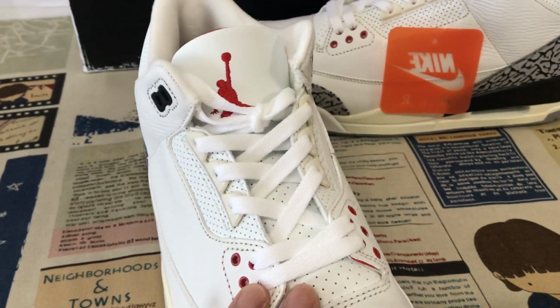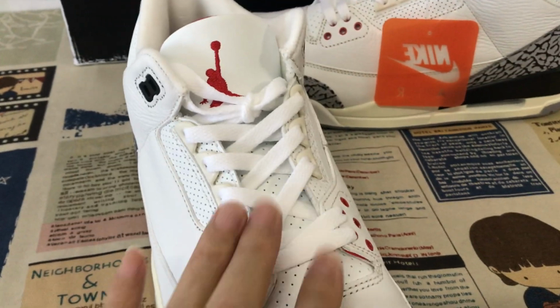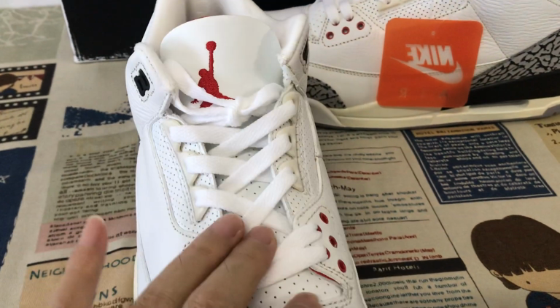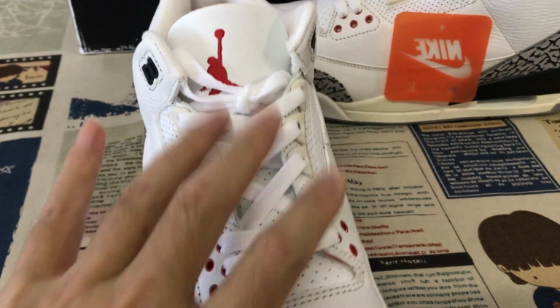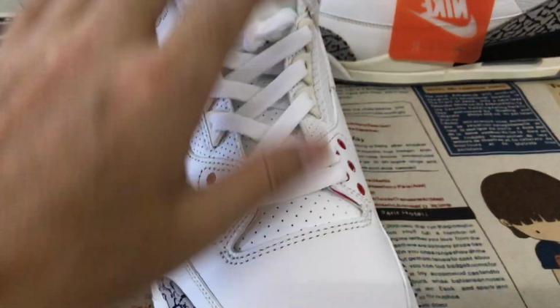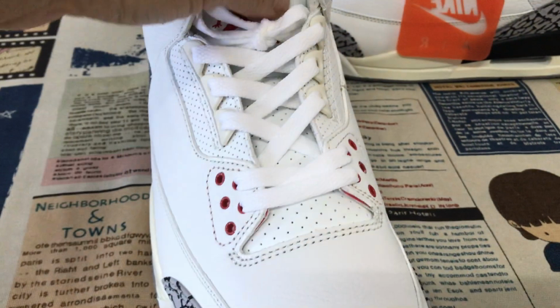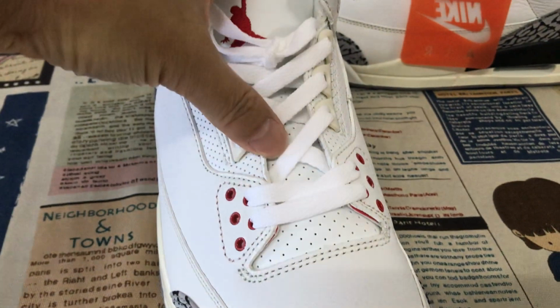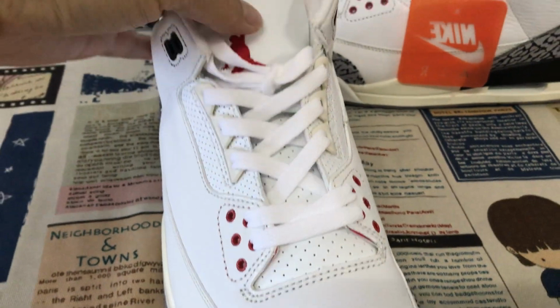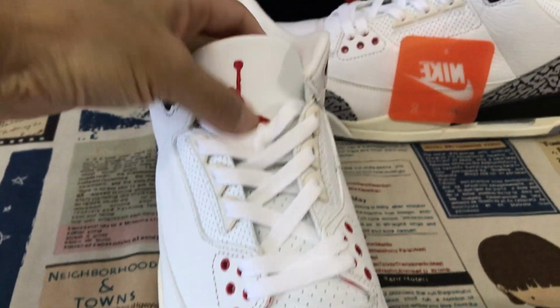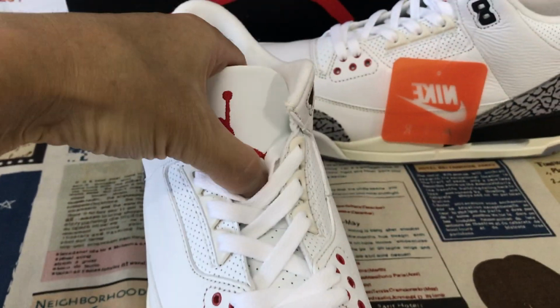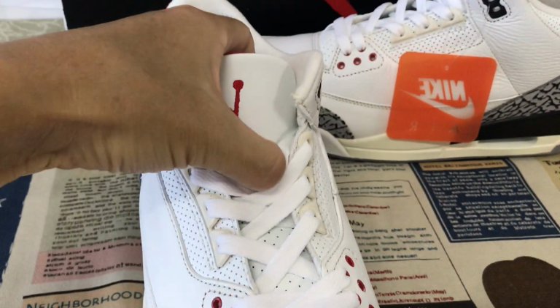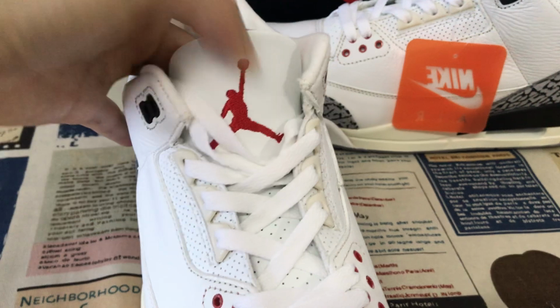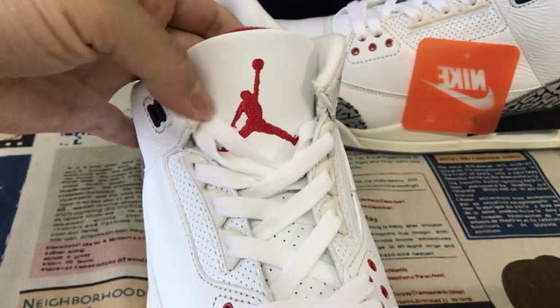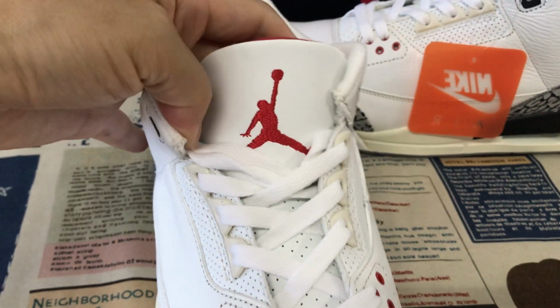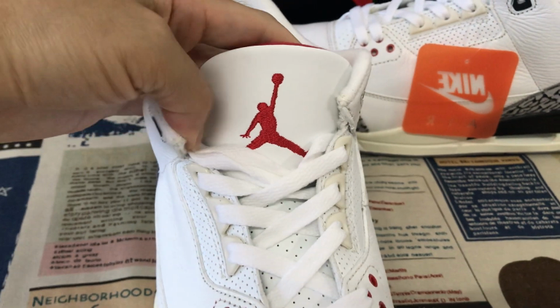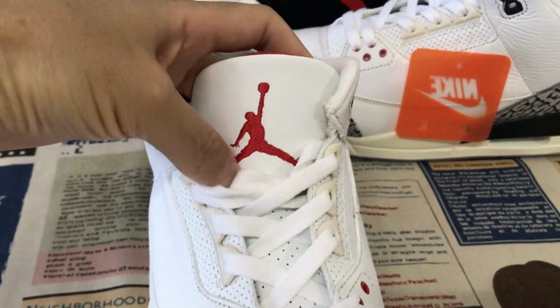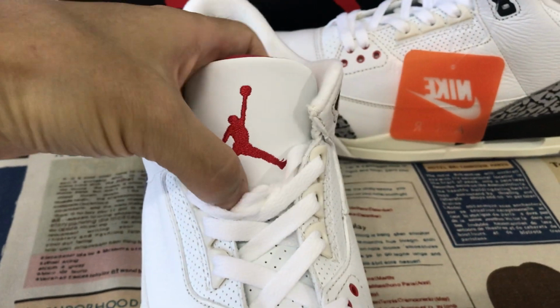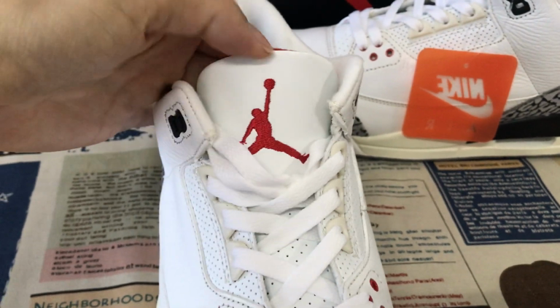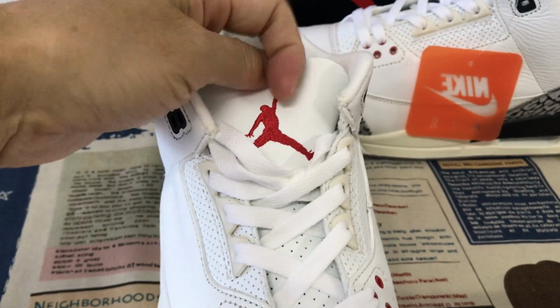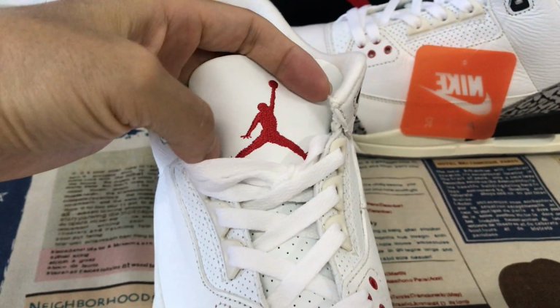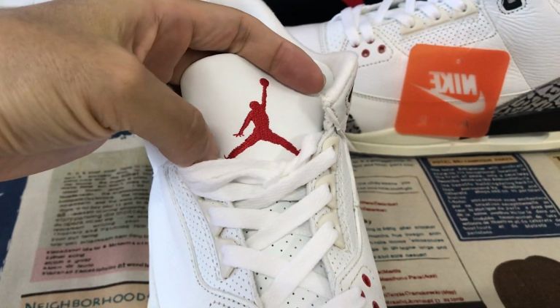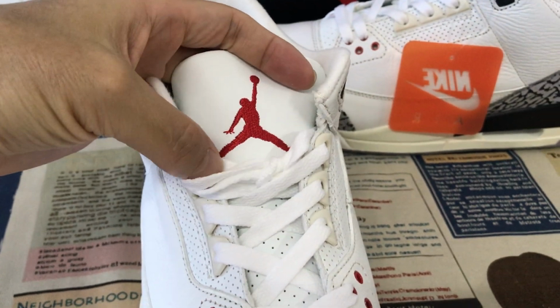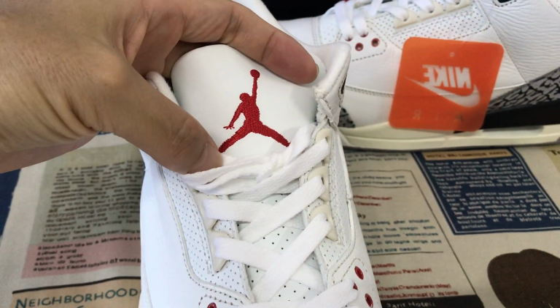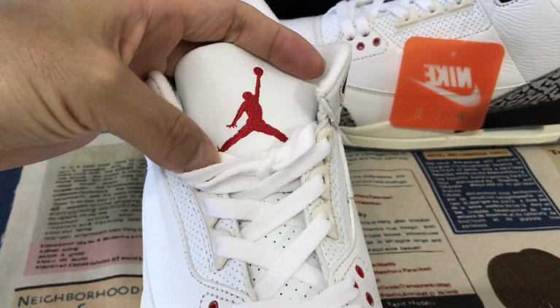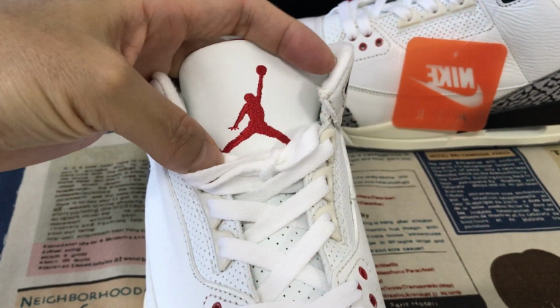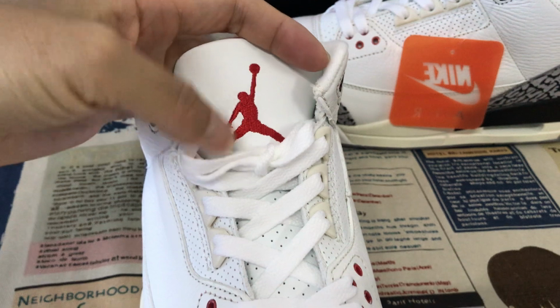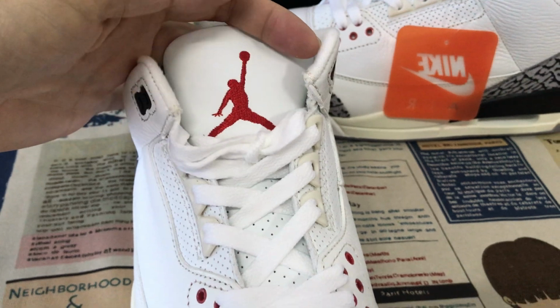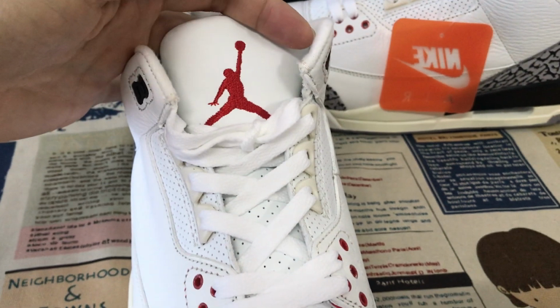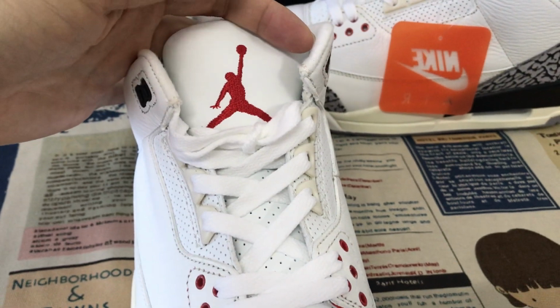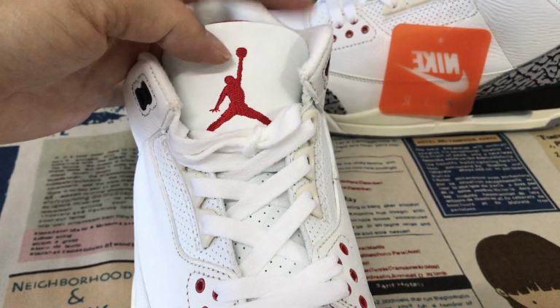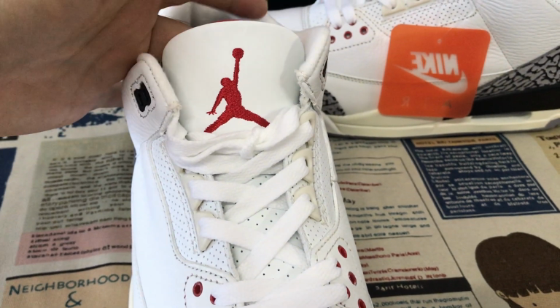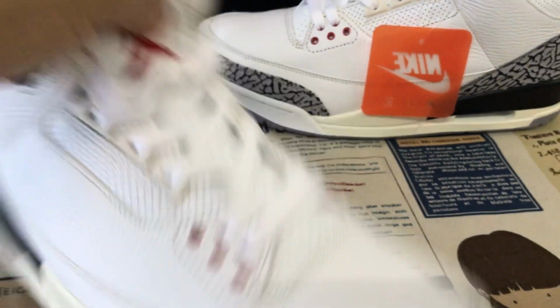The shoe comes with white shoelace, white tongue, with the red color Jordan logo, and body stitching on the tongue.